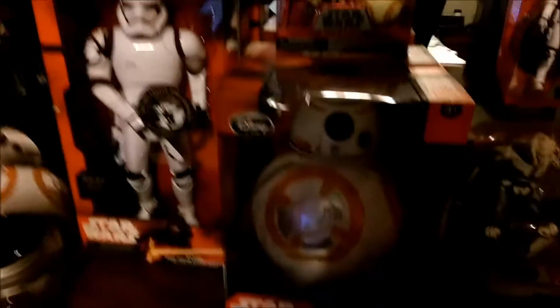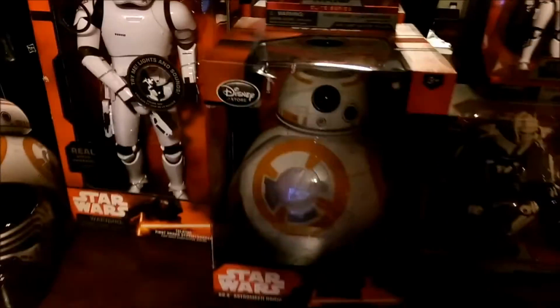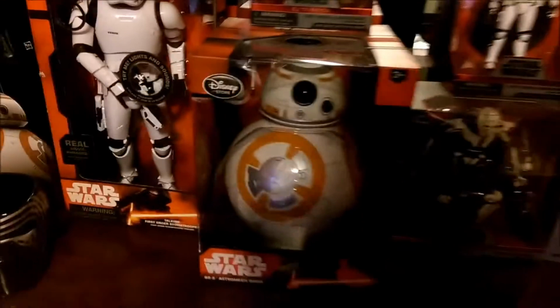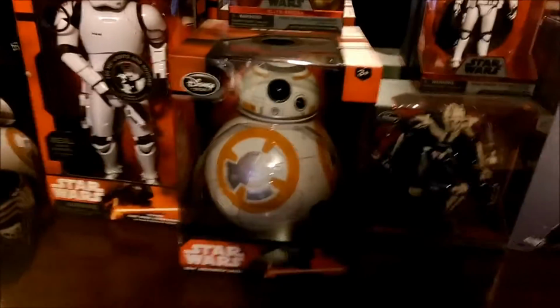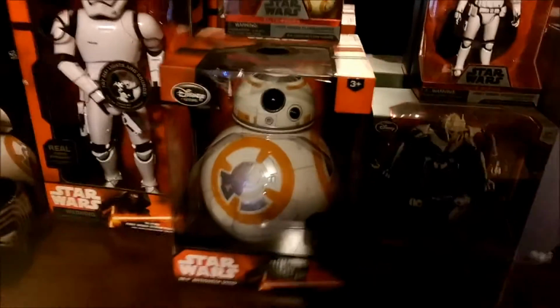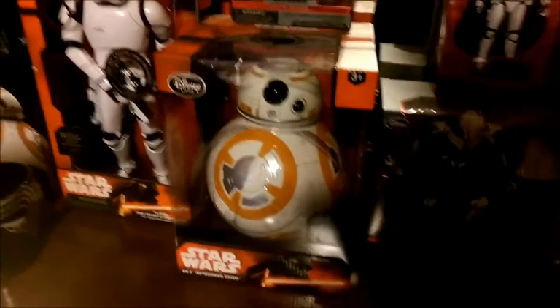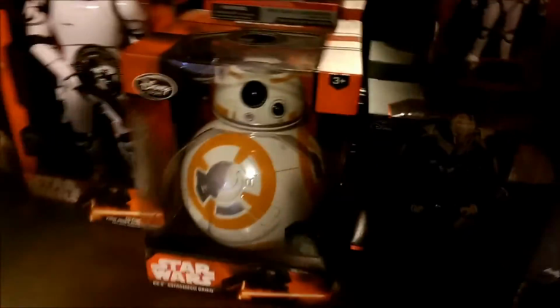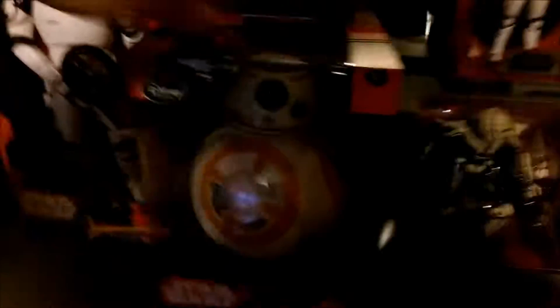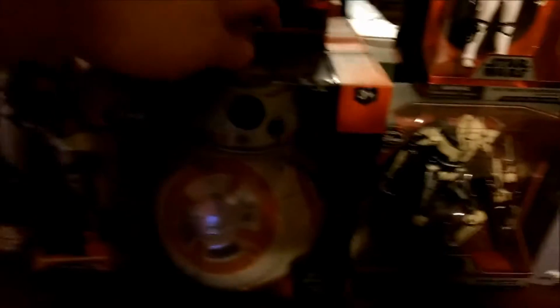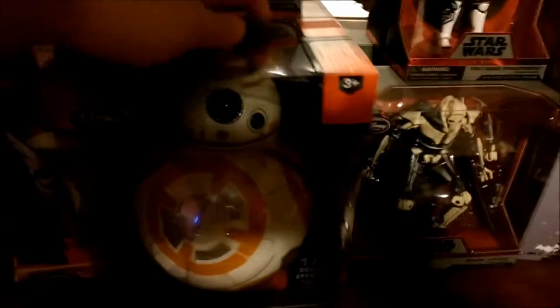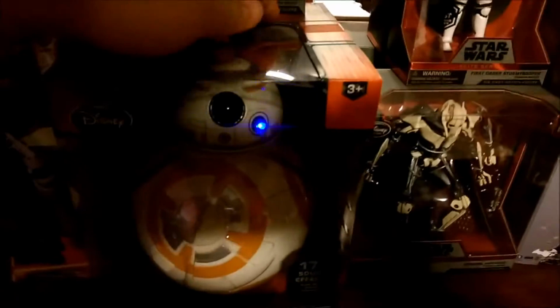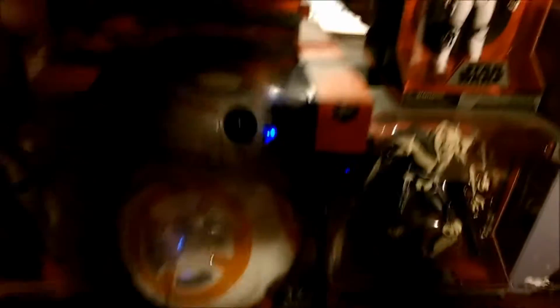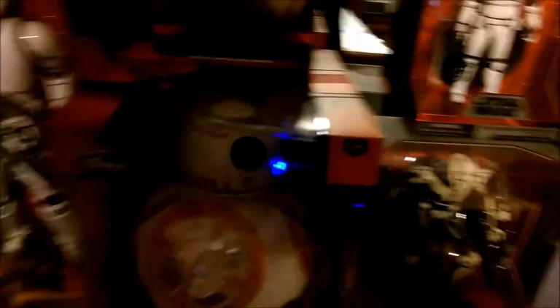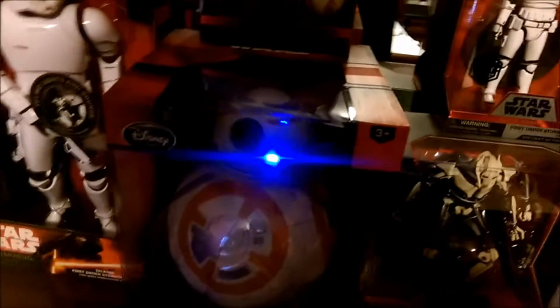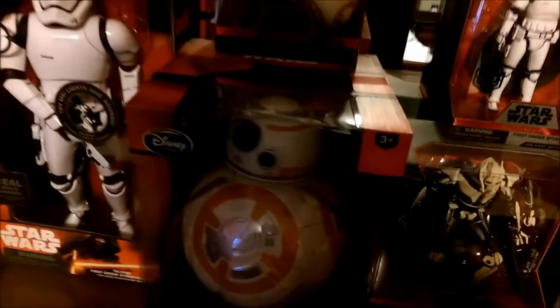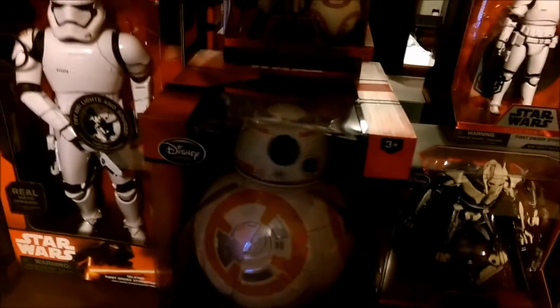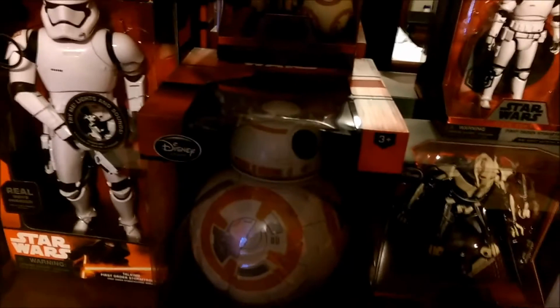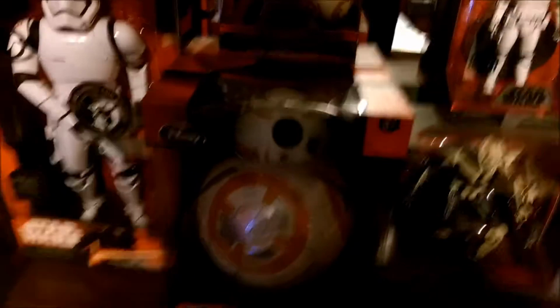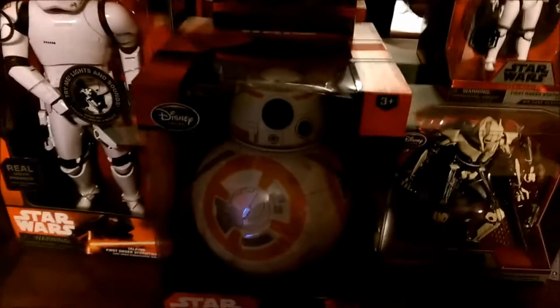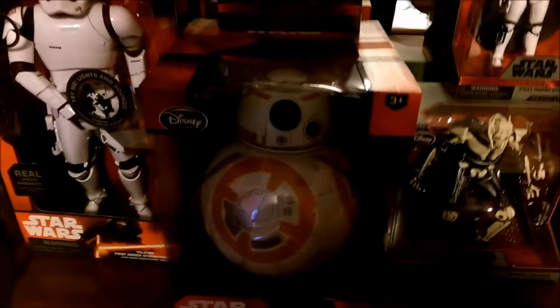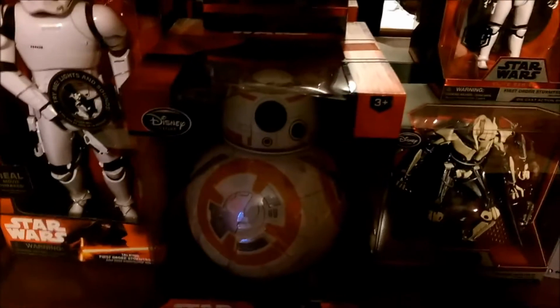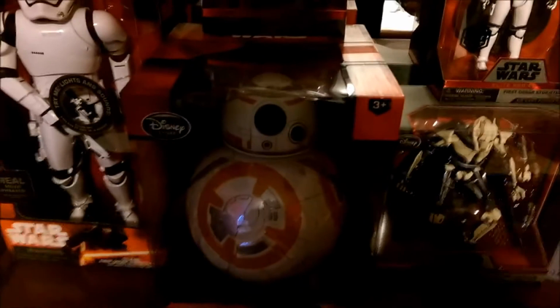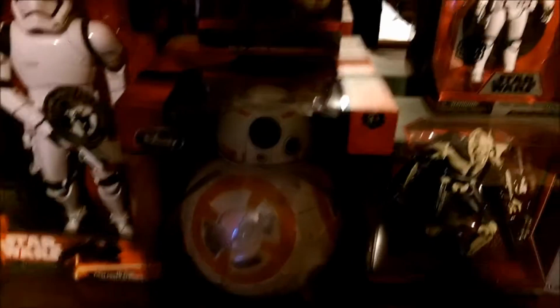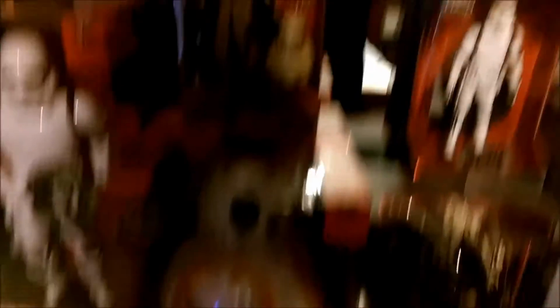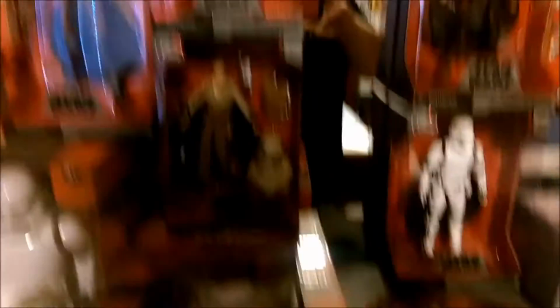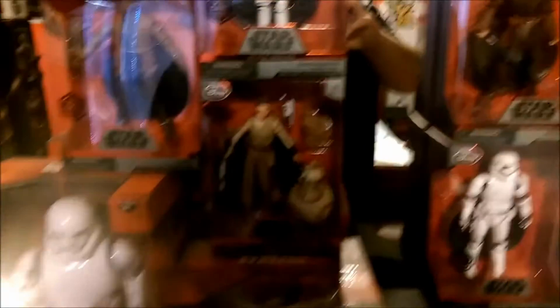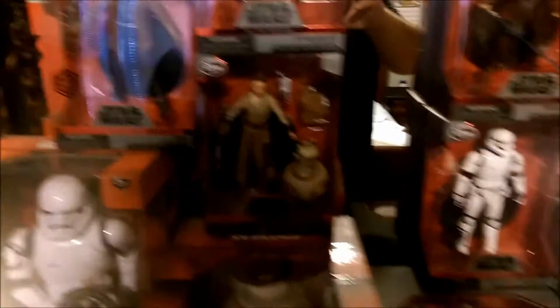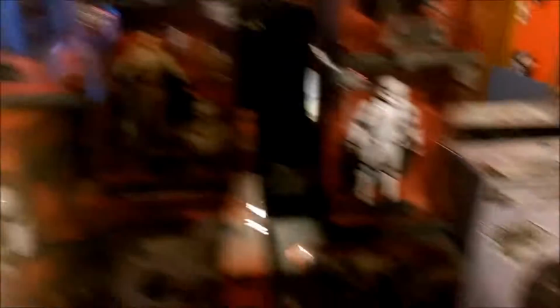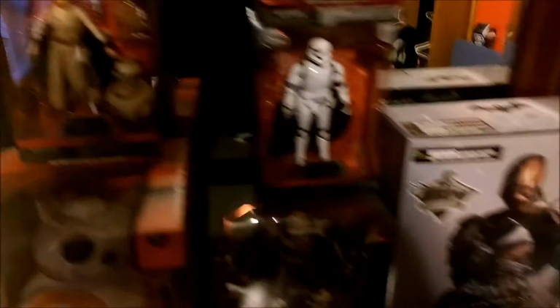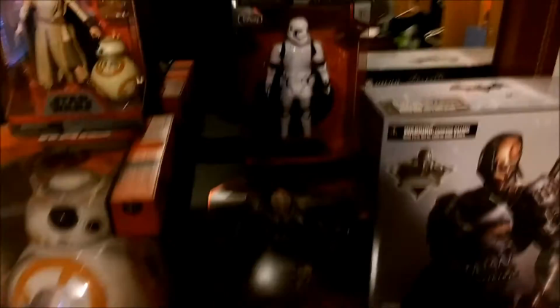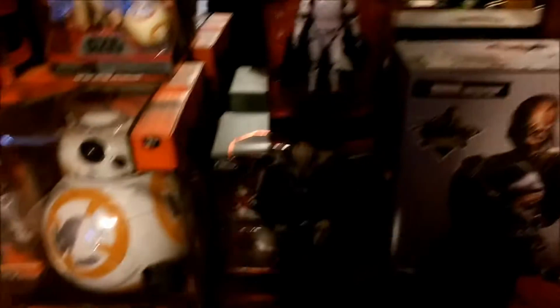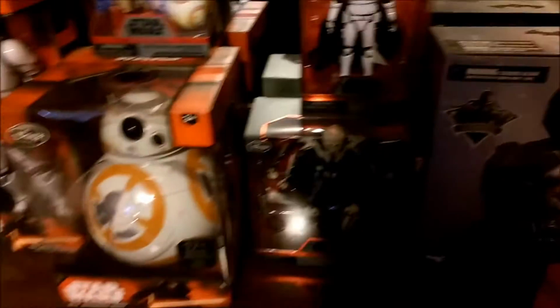Go over here. Got the Interactive BB-8, which is awesome. The Disney Store — I recommend that thing. That thing is sweet. I love the Elite Series figures, too.